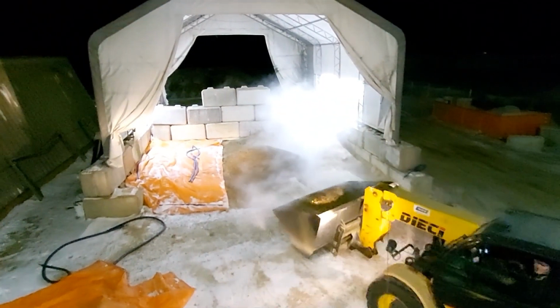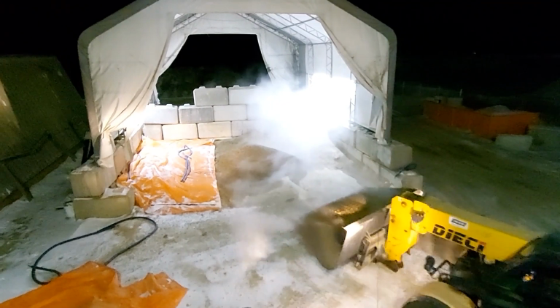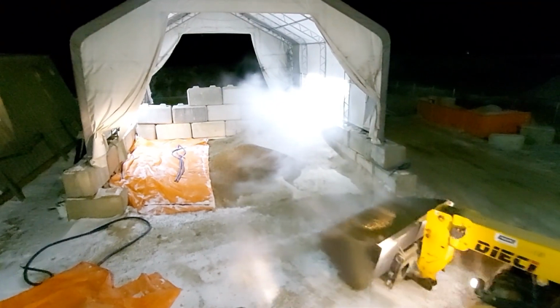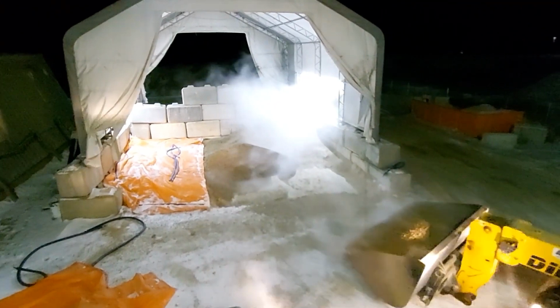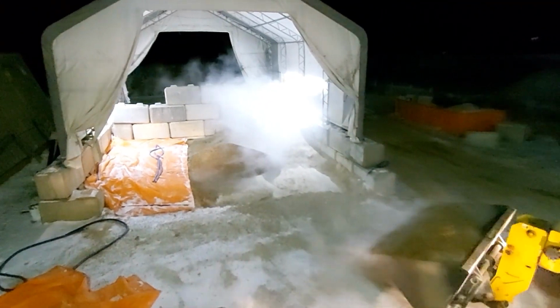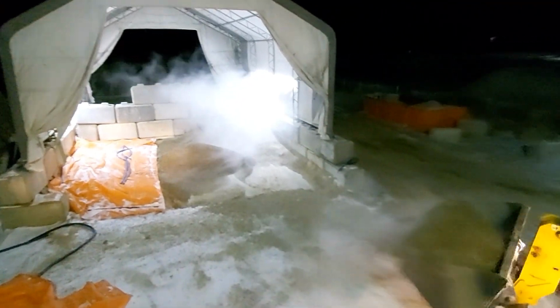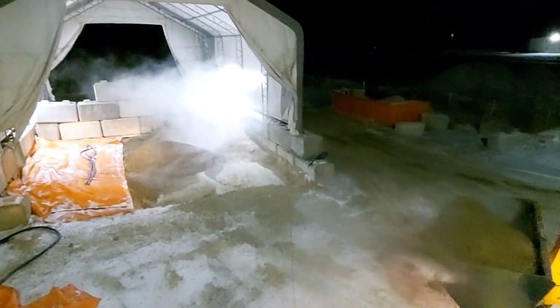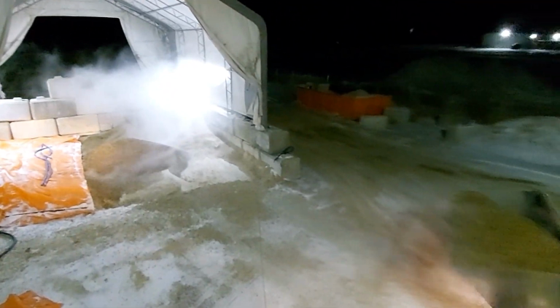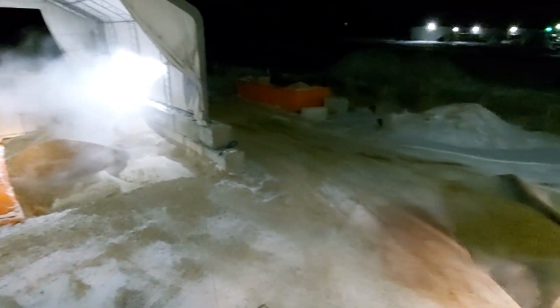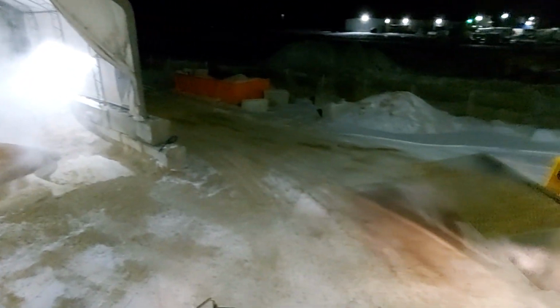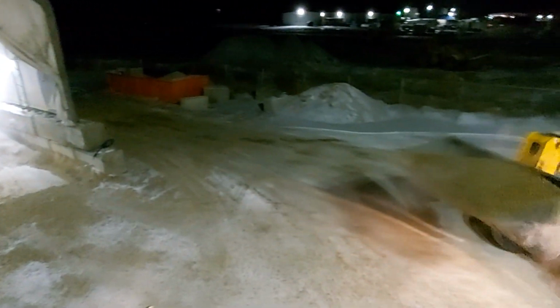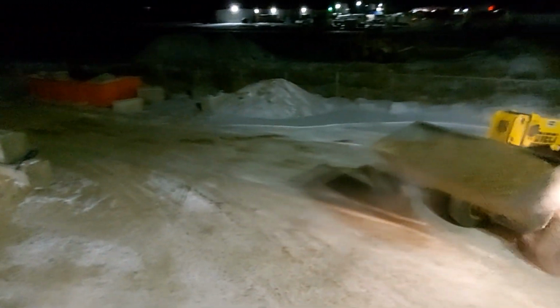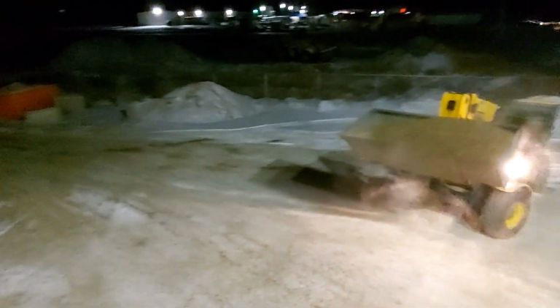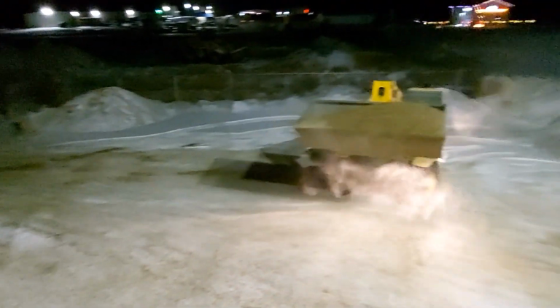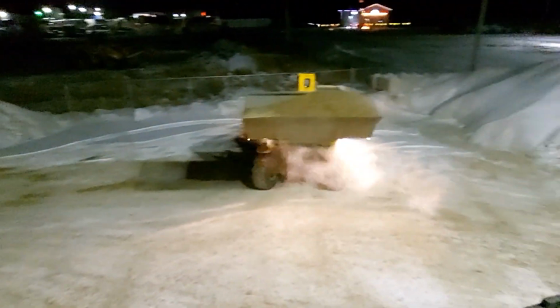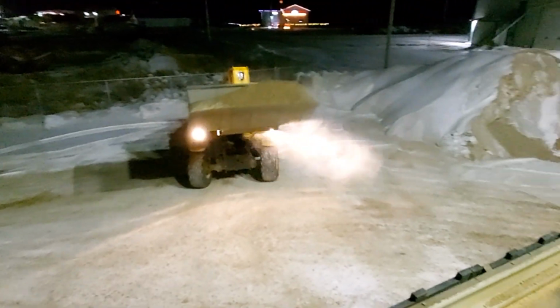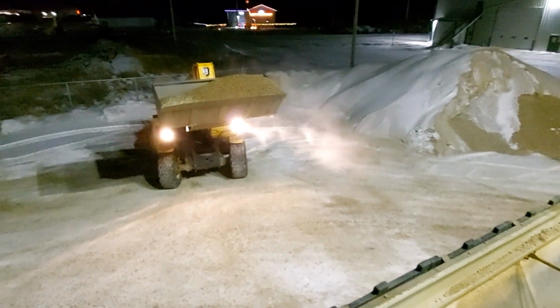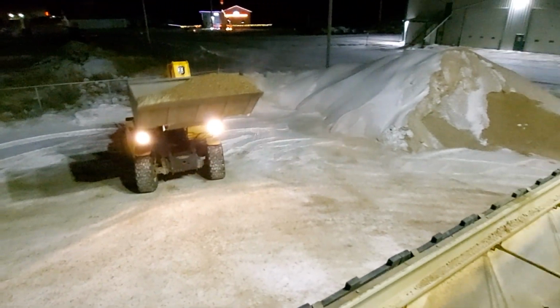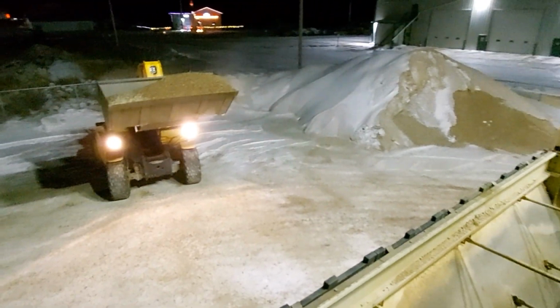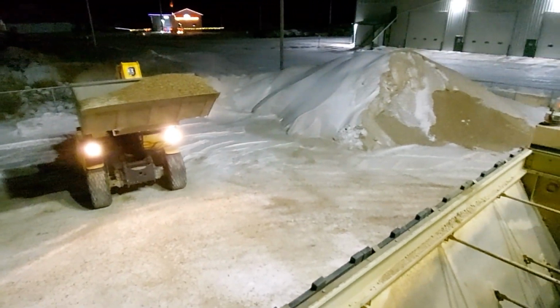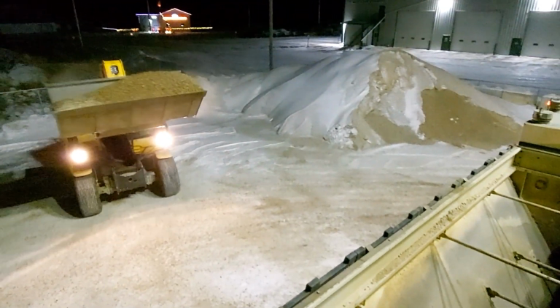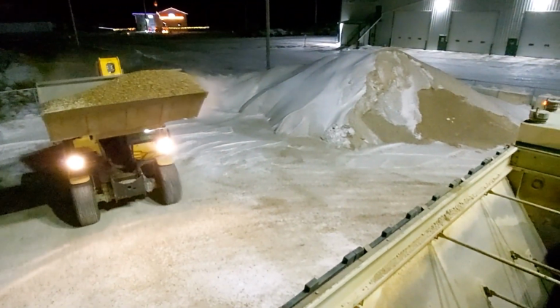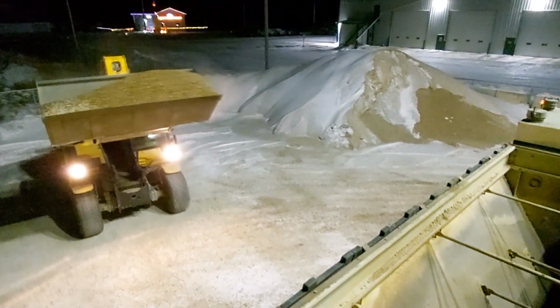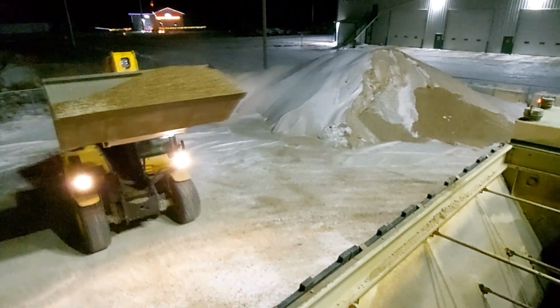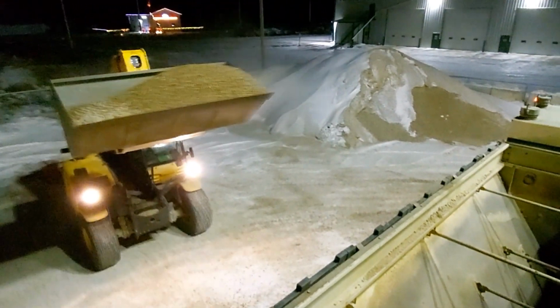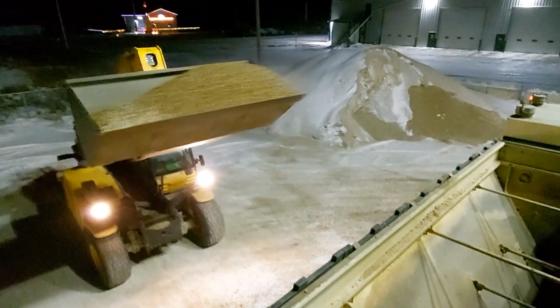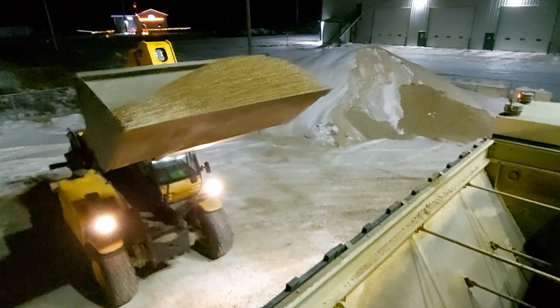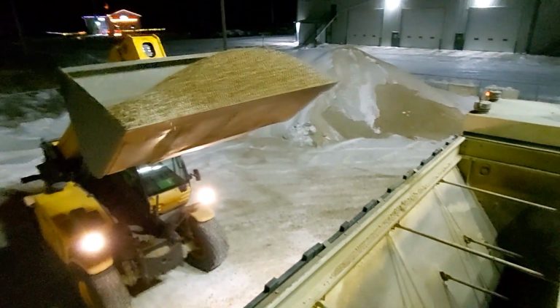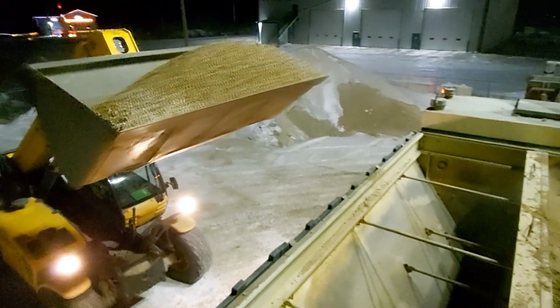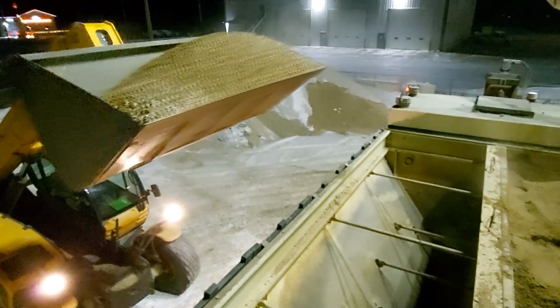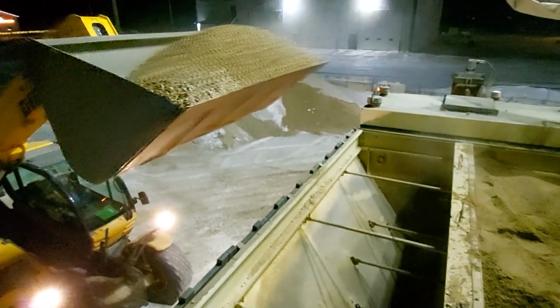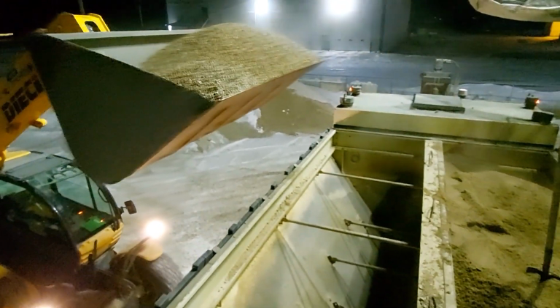Anyway, as you can see, that stuff looks nice and steamy. Here we're just loading a truck after a pour before it goes back in the warm shop for the night.